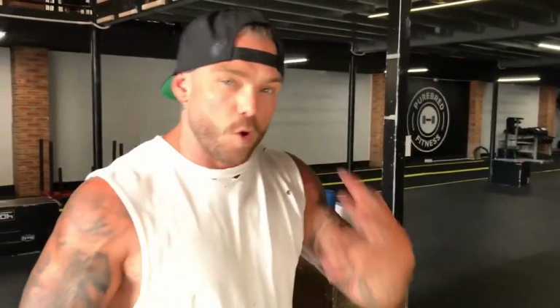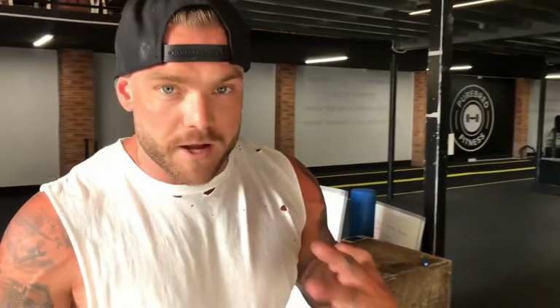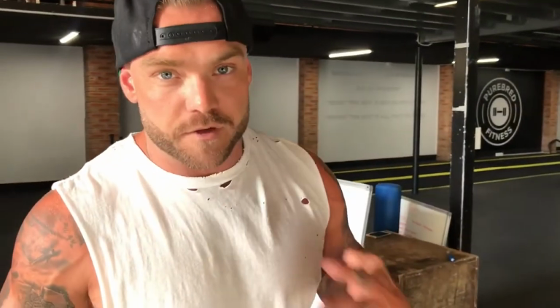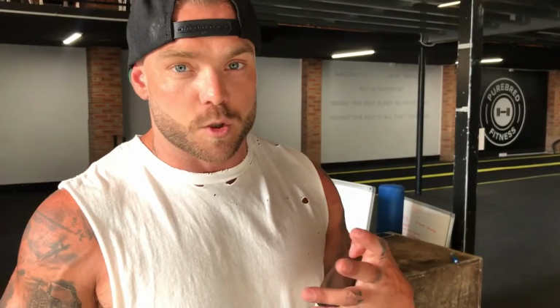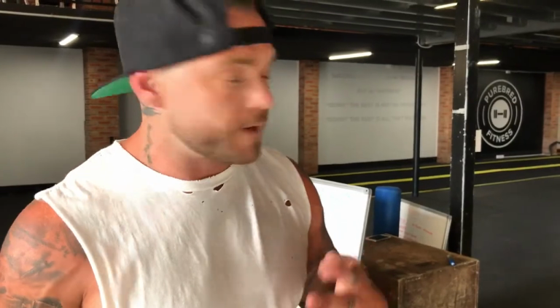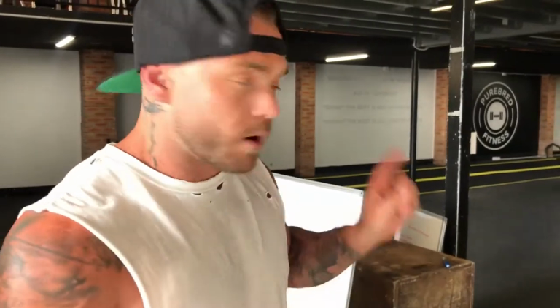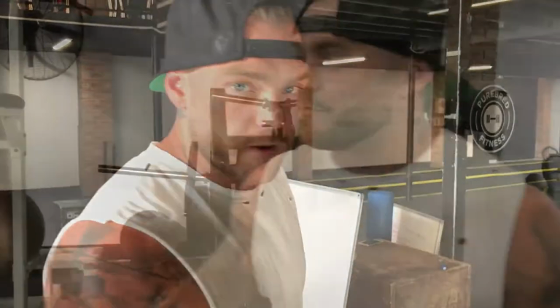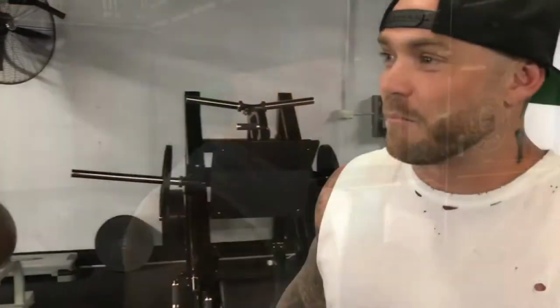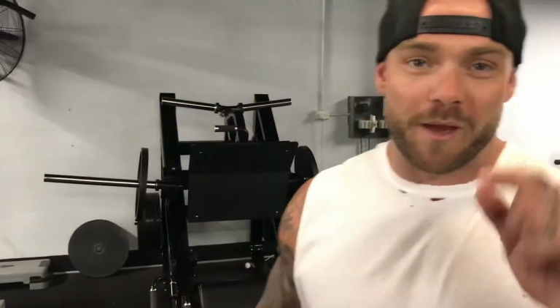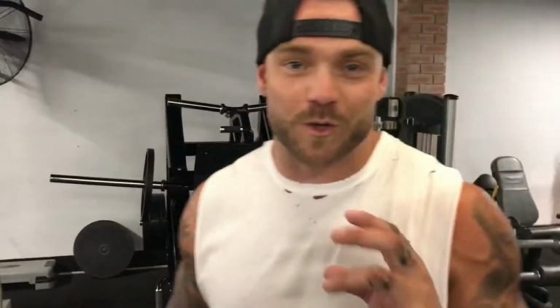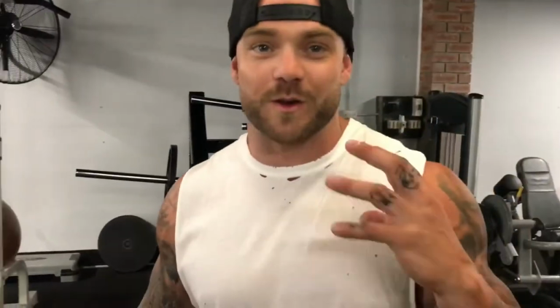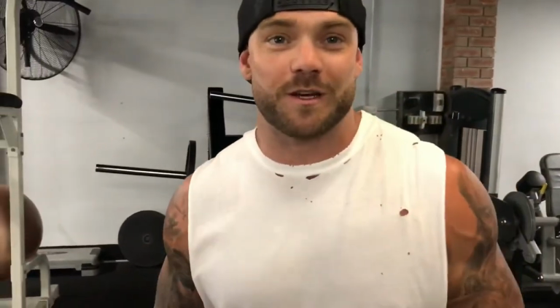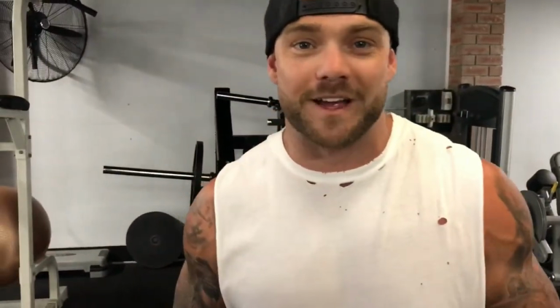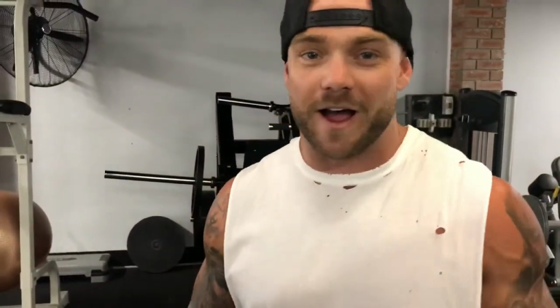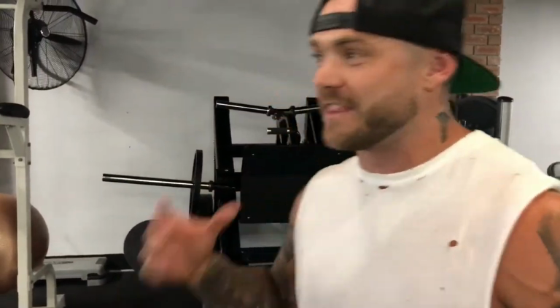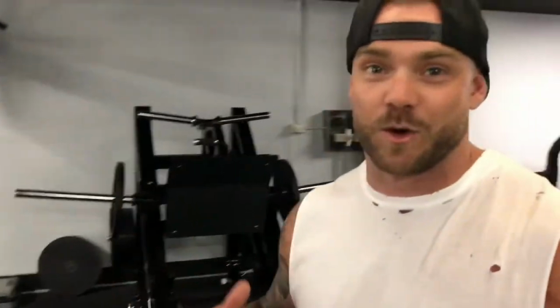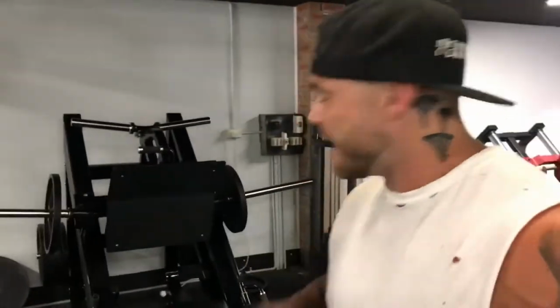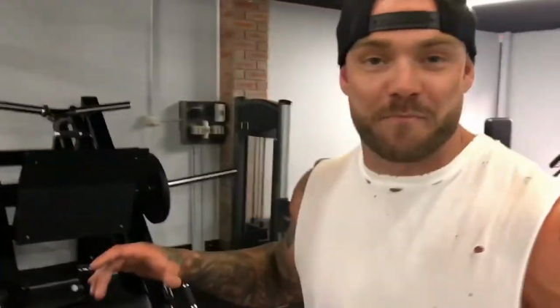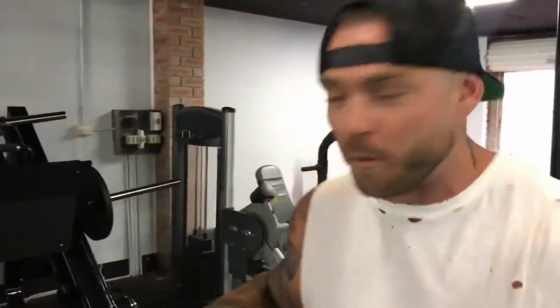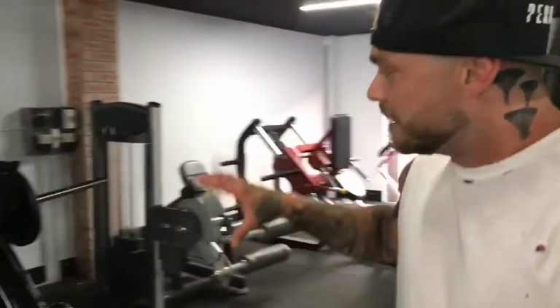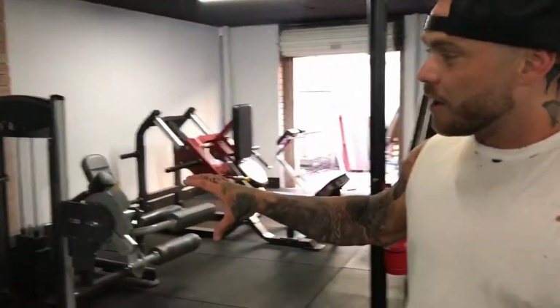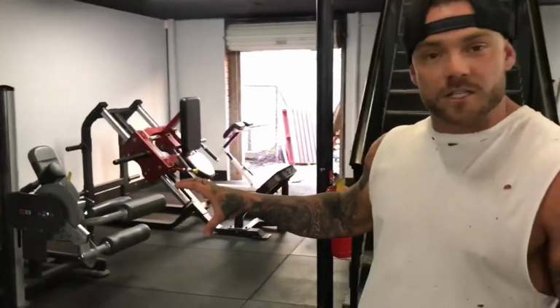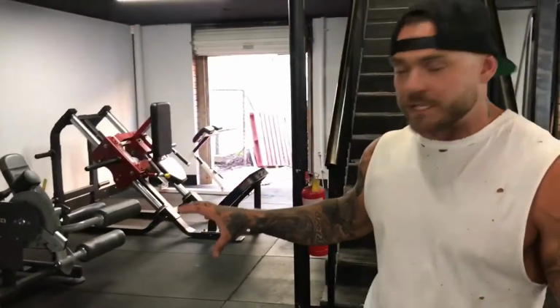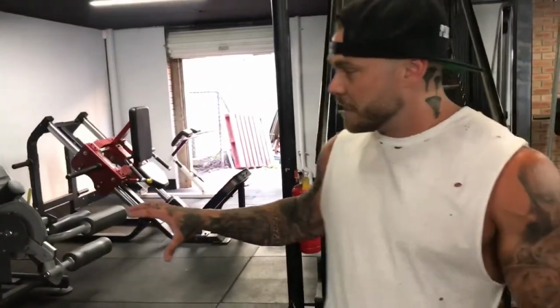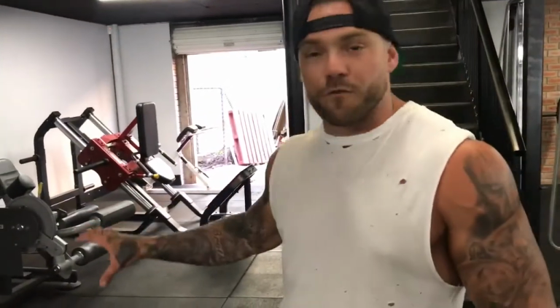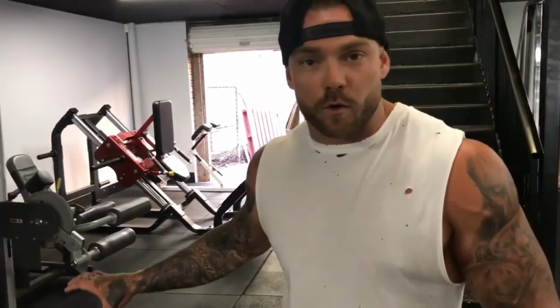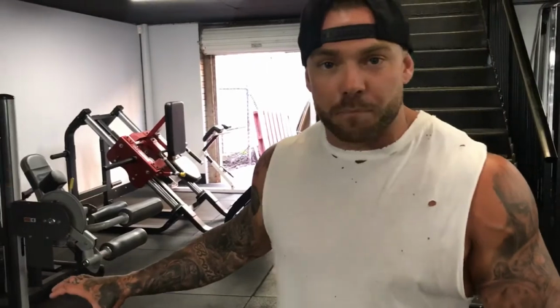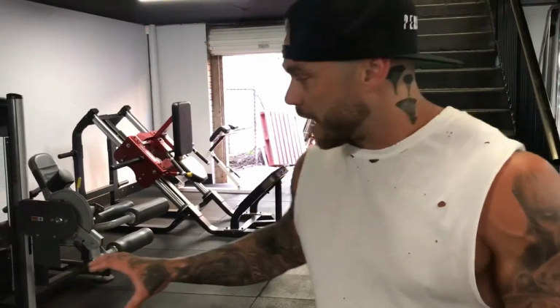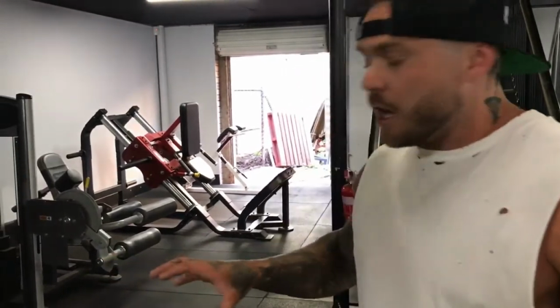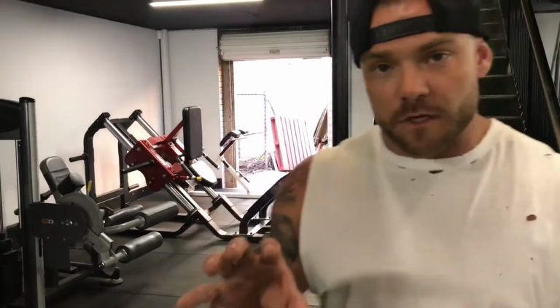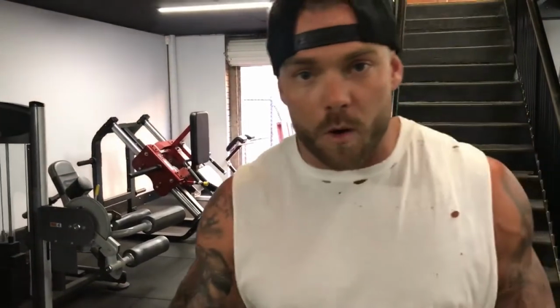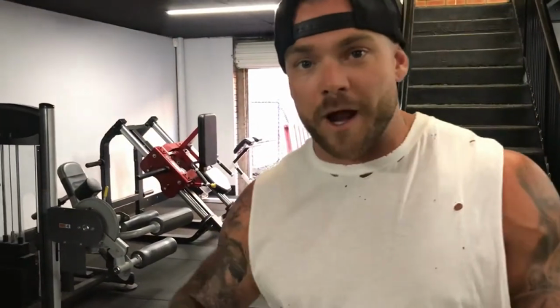Four rounds of every single superset. Anyway, back on point. The next superset is the 45-degree leg press — hopefully you've got one within range.